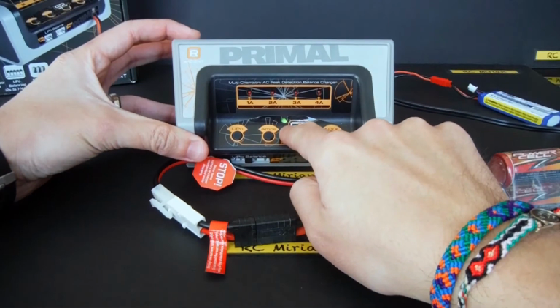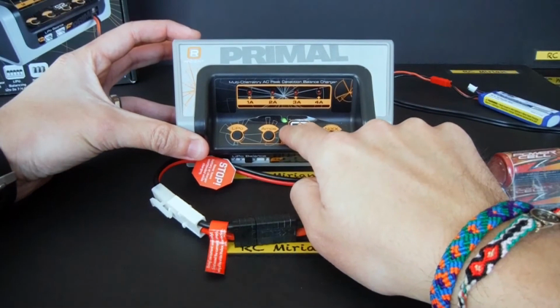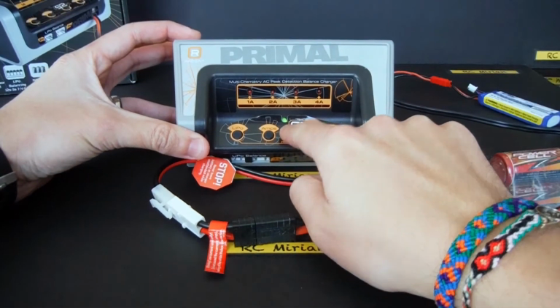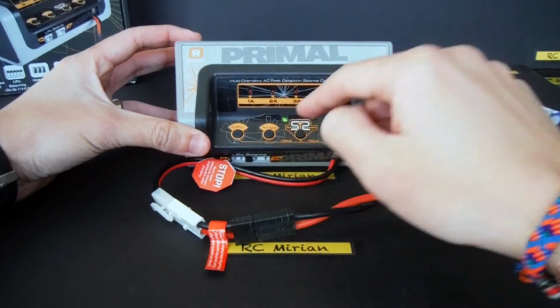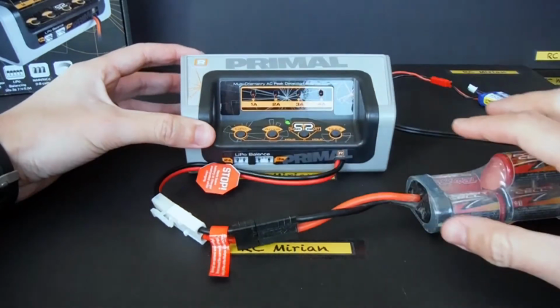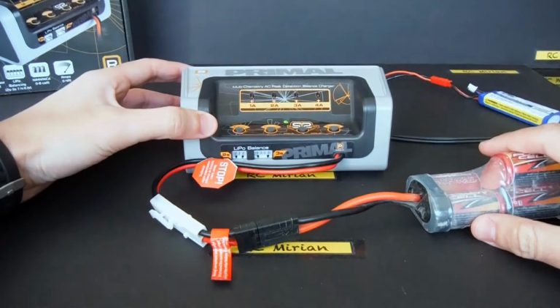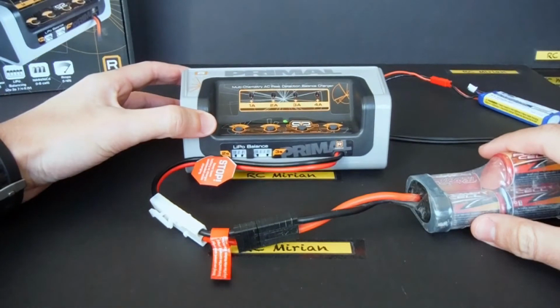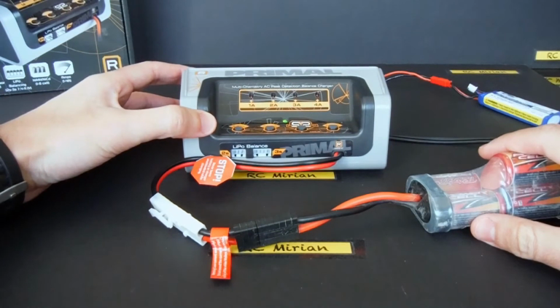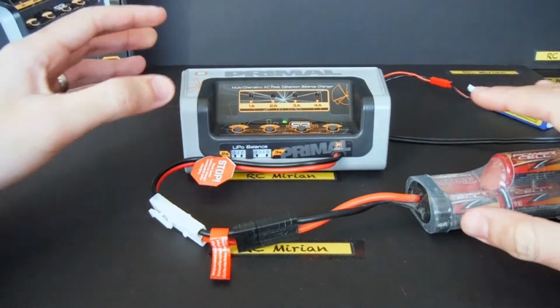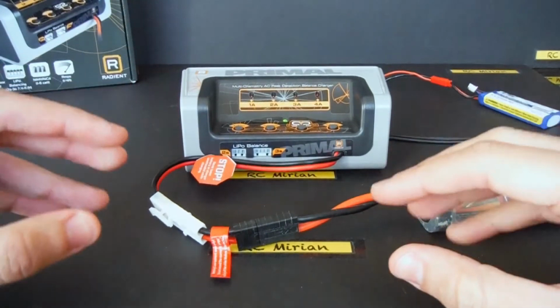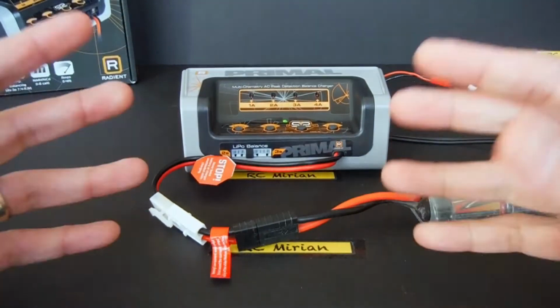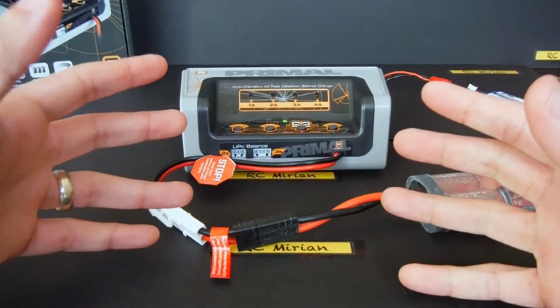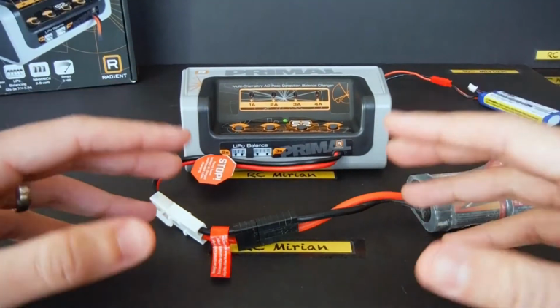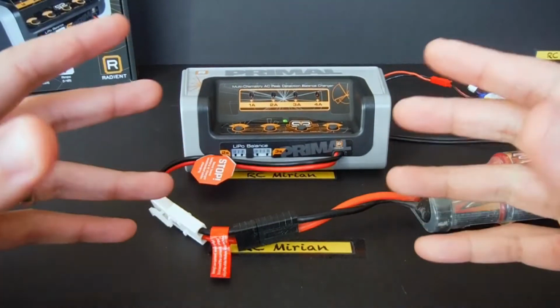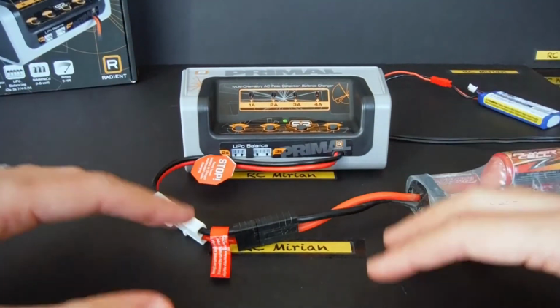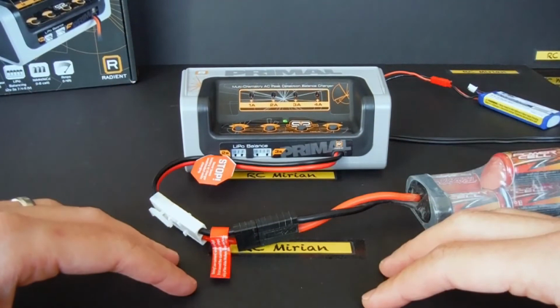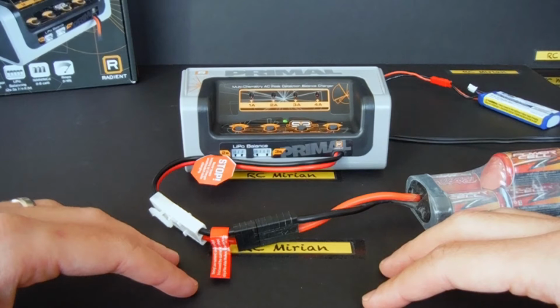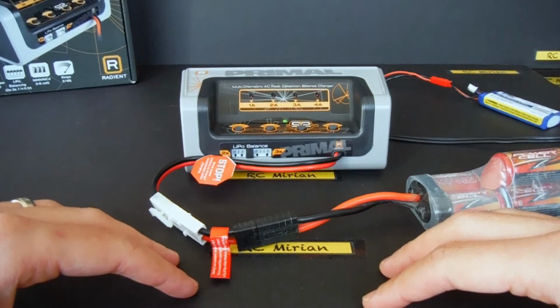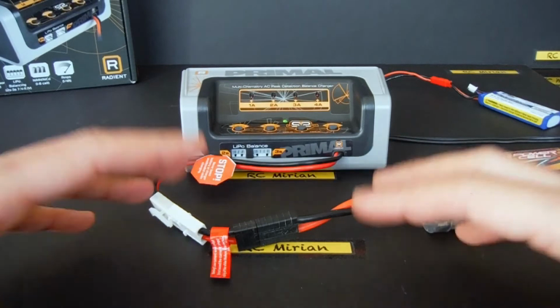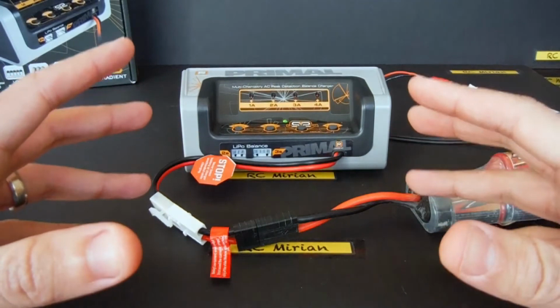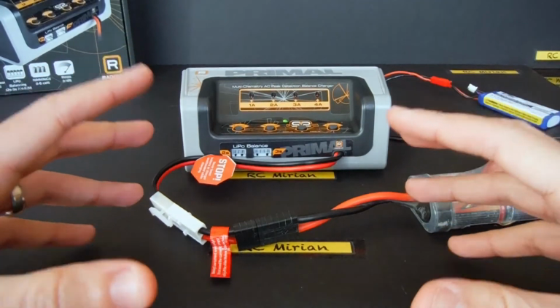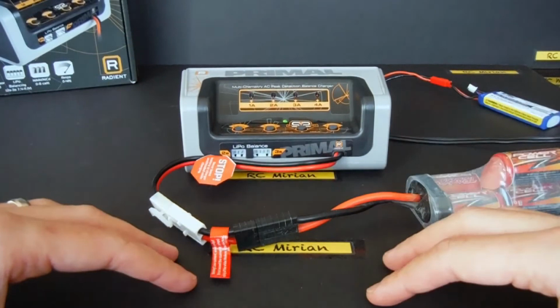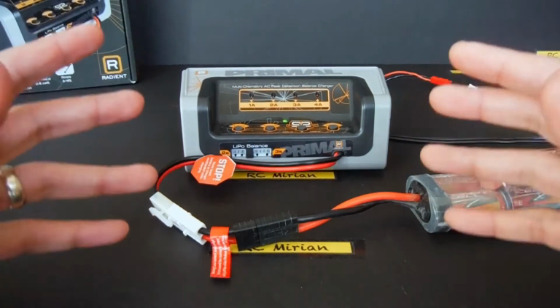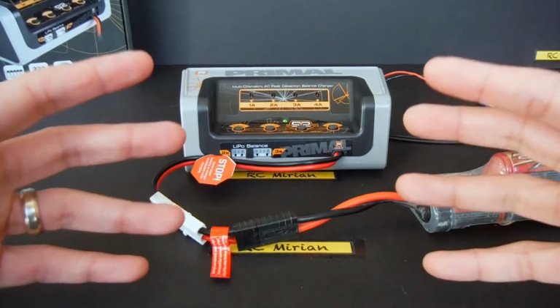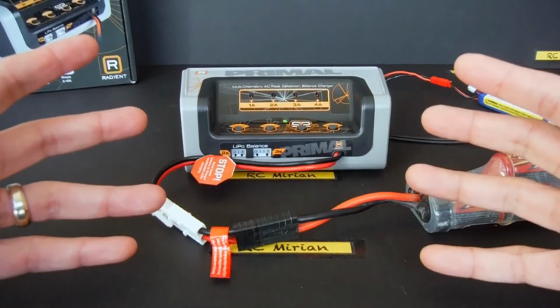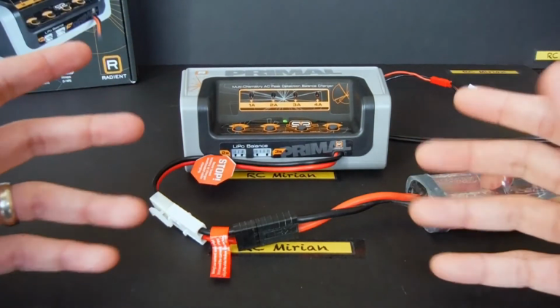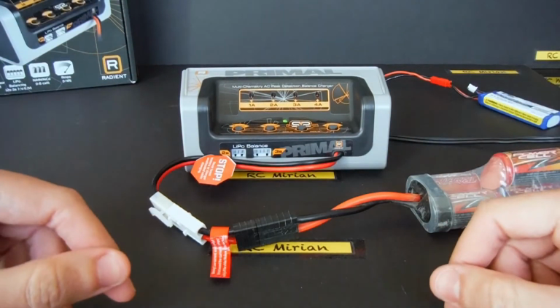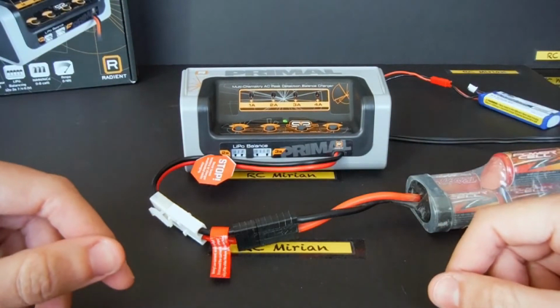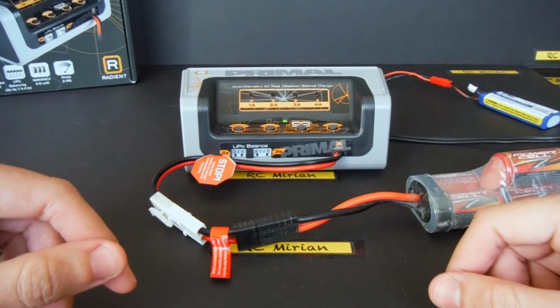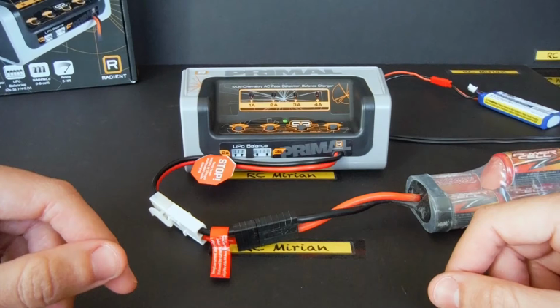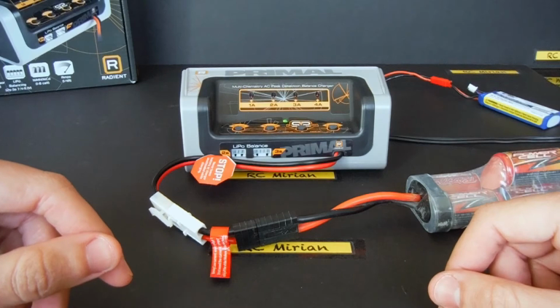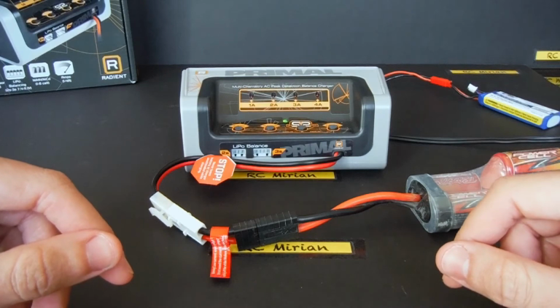As you can see, this battery is fully charged — it now has a solid green light on. To give a simple explanation of what a peak detection charger is: when a battery reaches a full charge, the charger will detect this peak and reduce the voltage to avoid overcharging it.